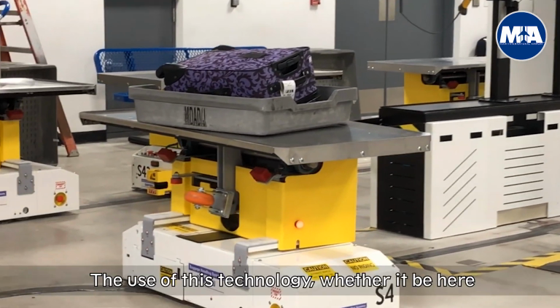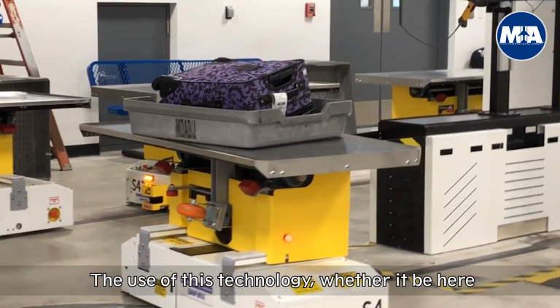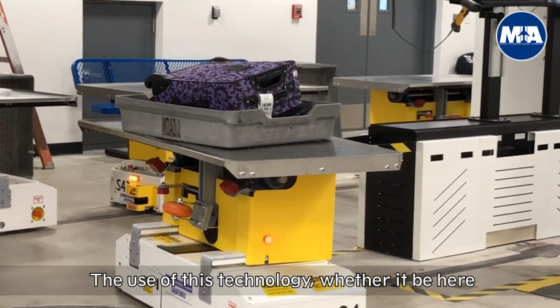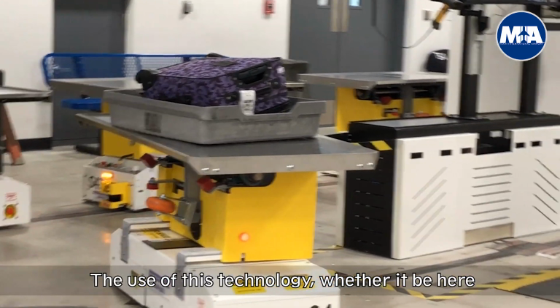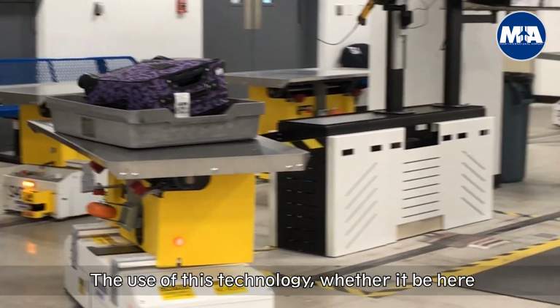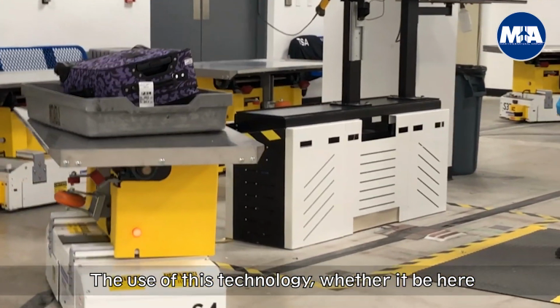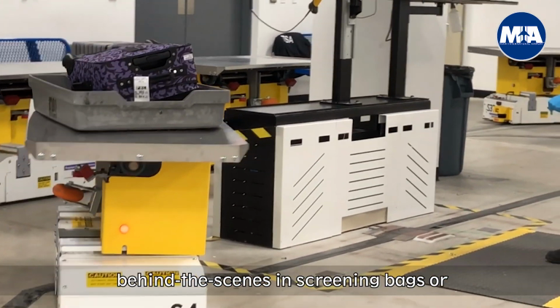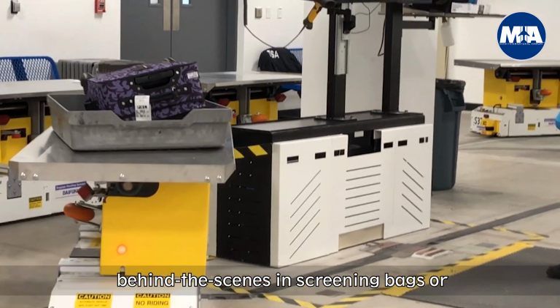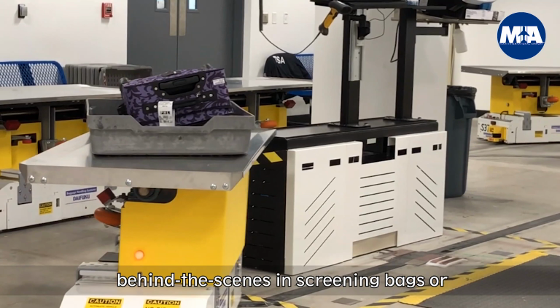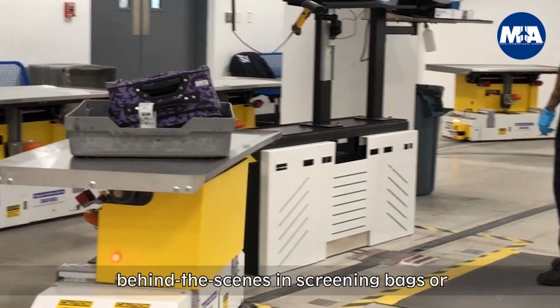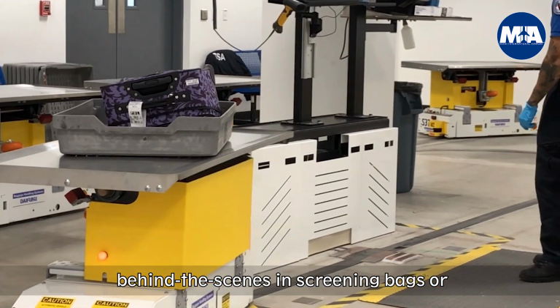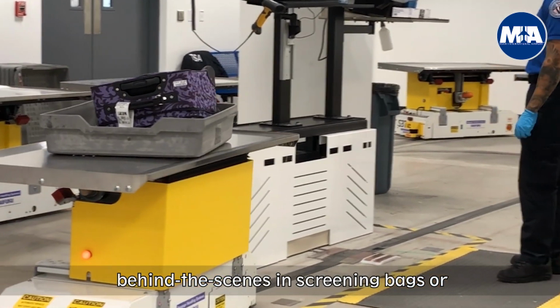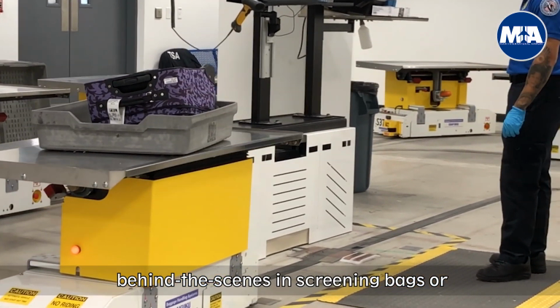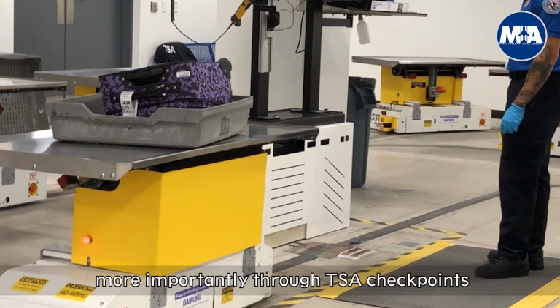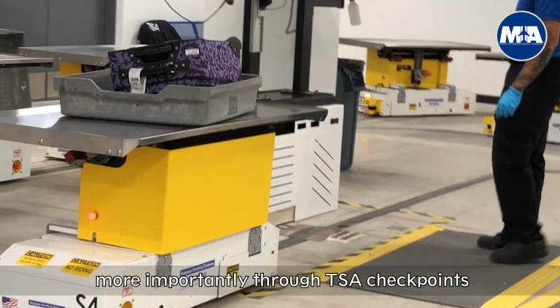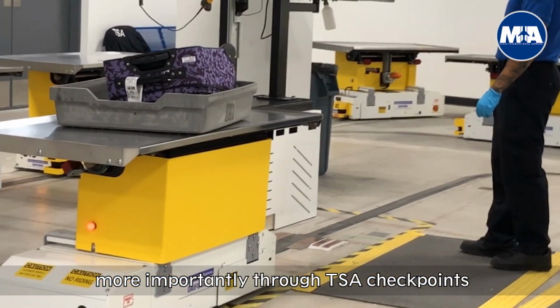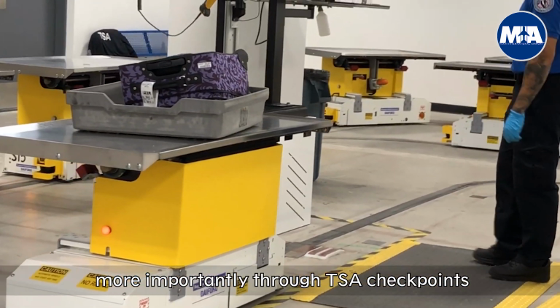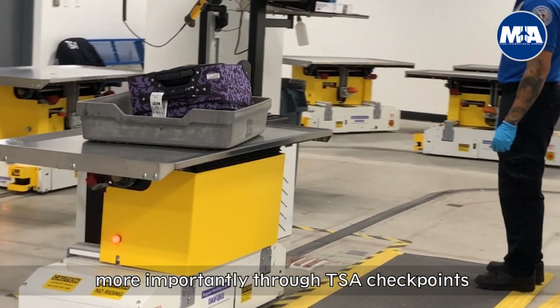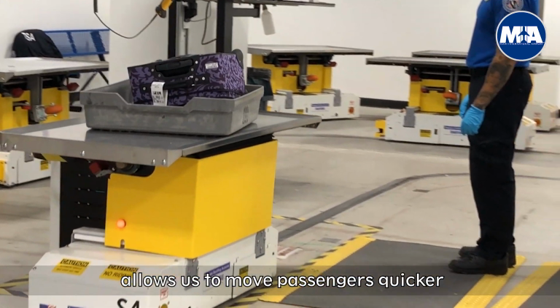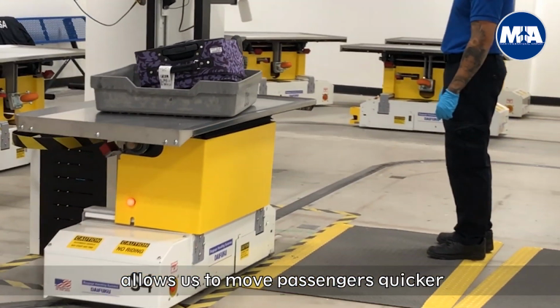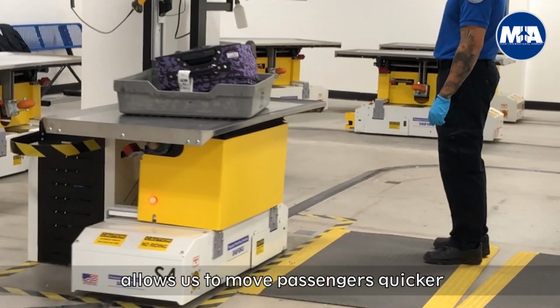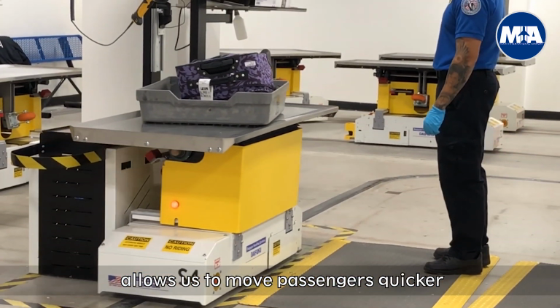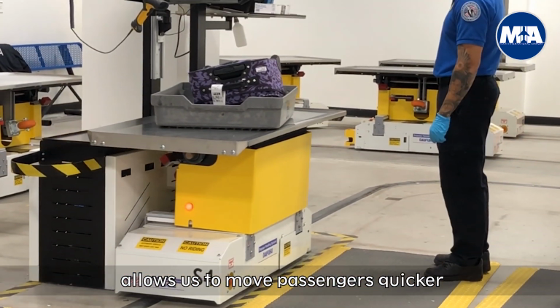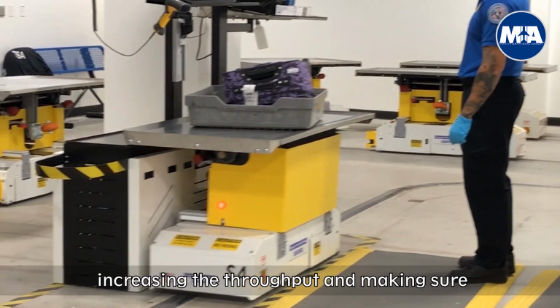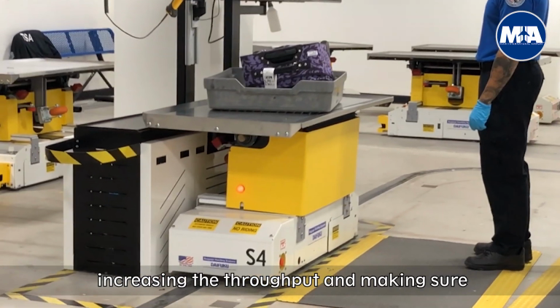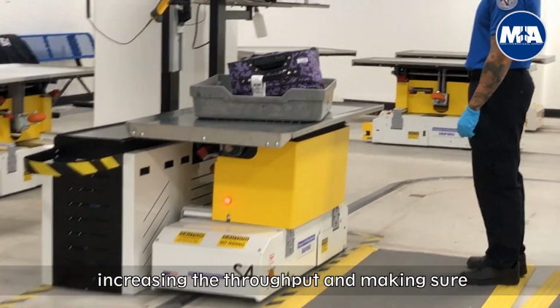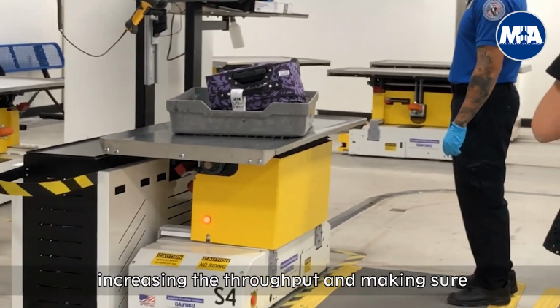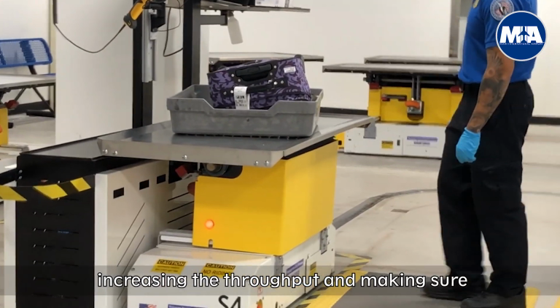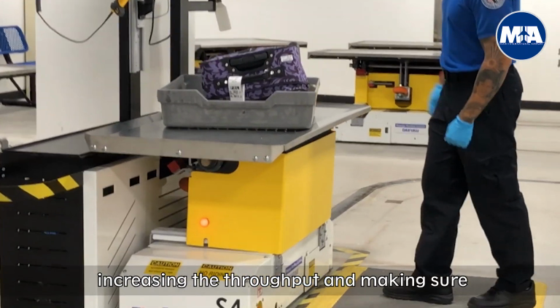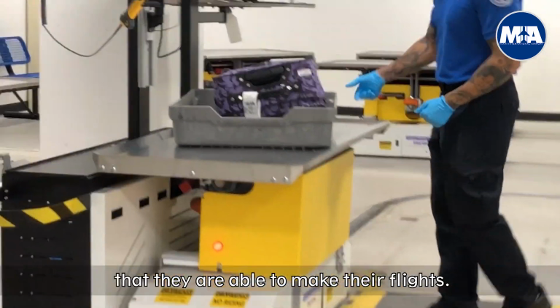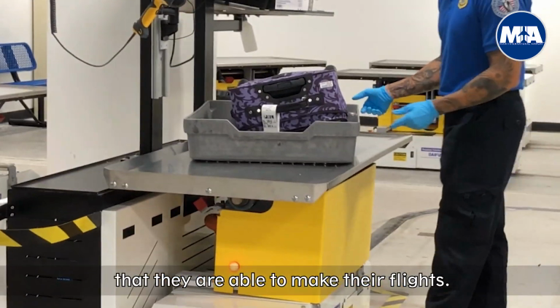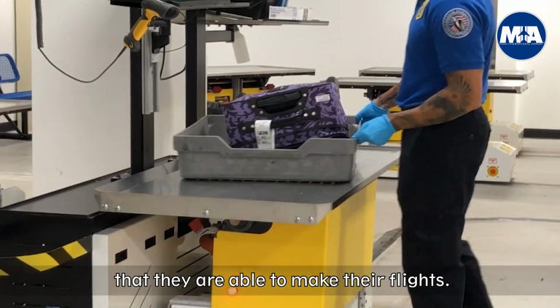The use of this technology, whether it be here behind the scenes screening bags, or more importantly through TSA checkpoints, allows us to move passengers quicker, increasing the throughput, and making sure that they're able to make their flights.